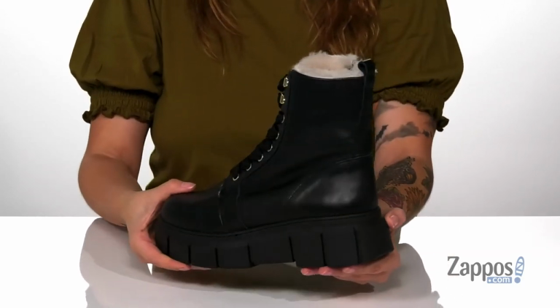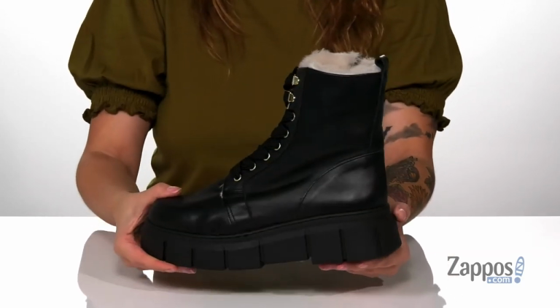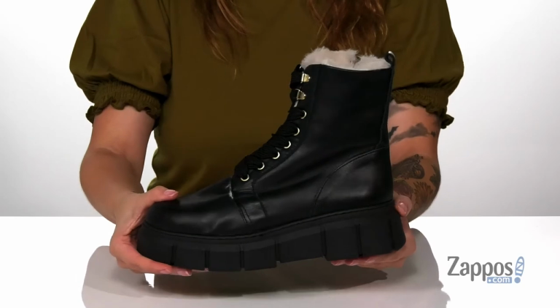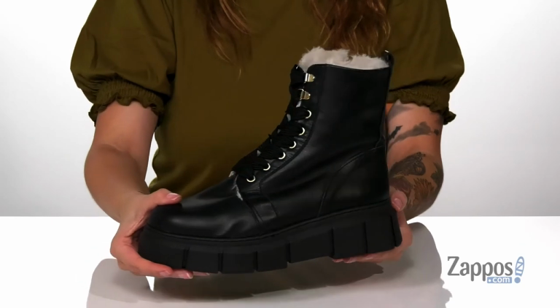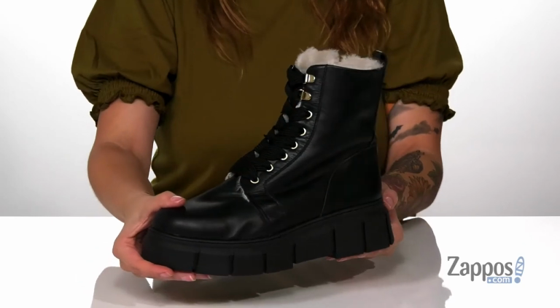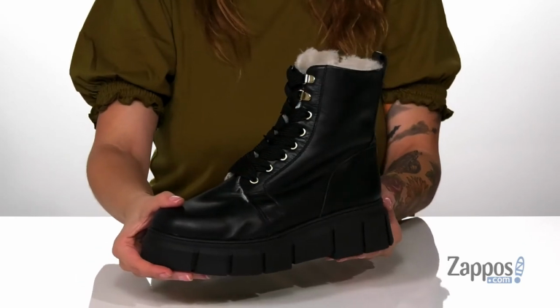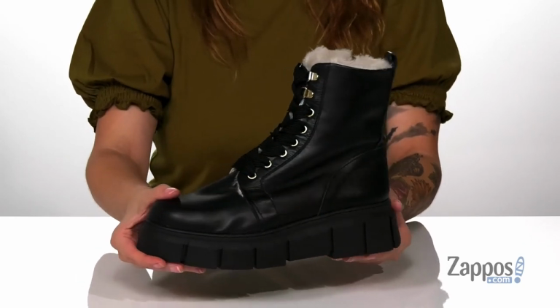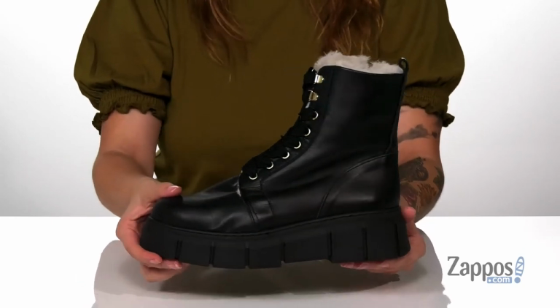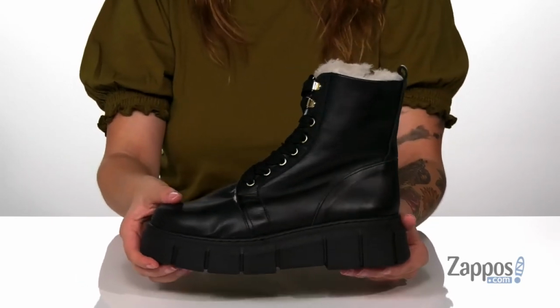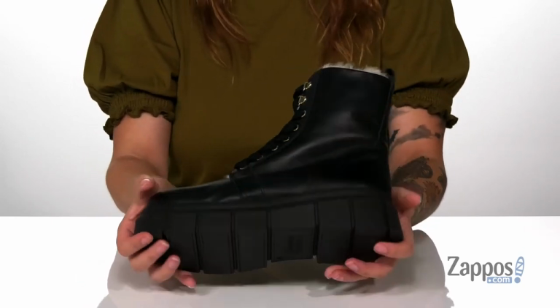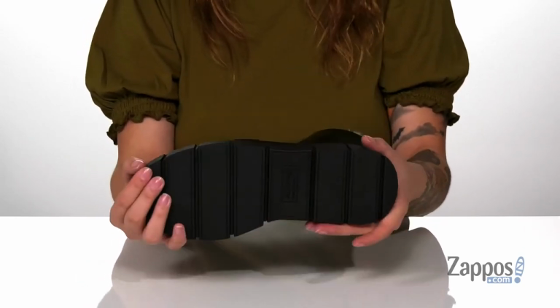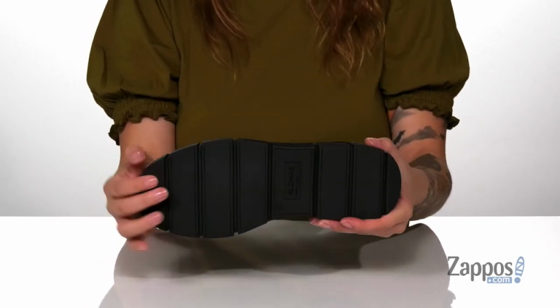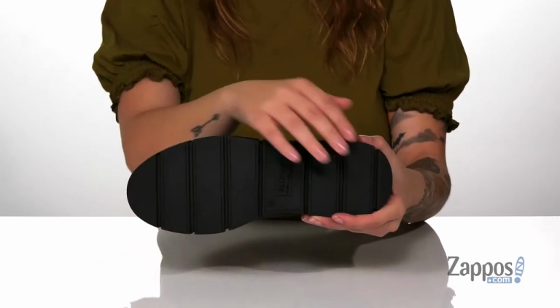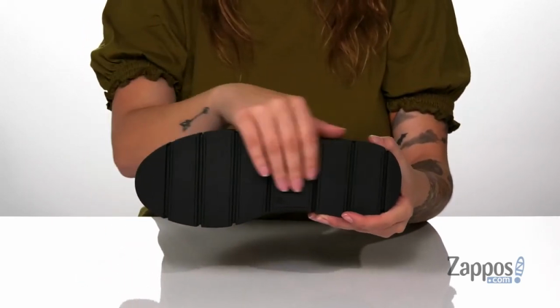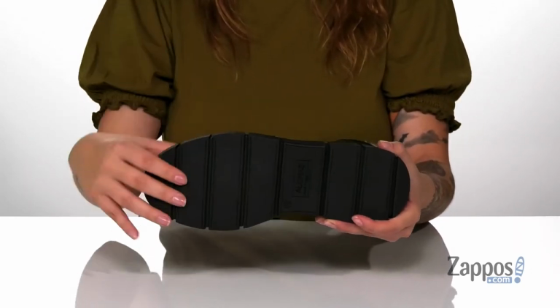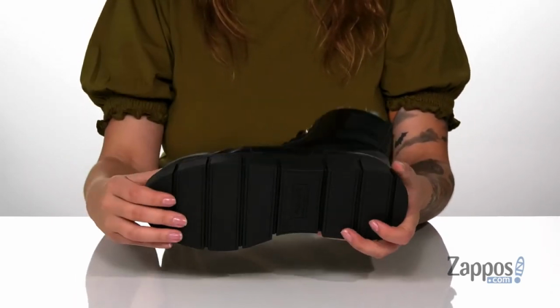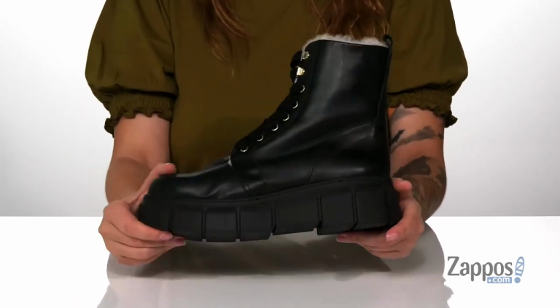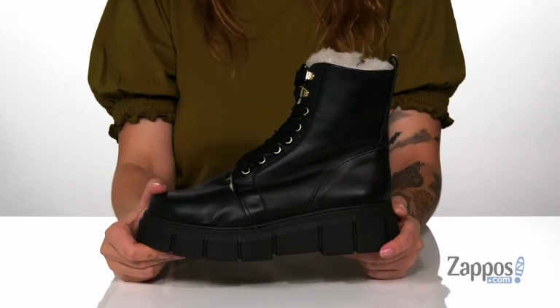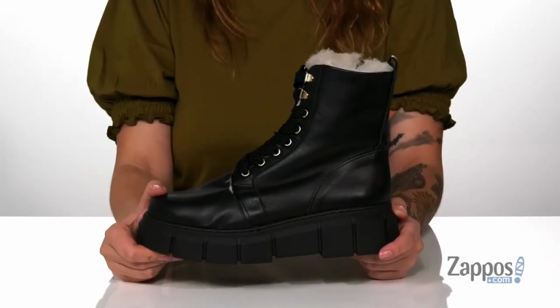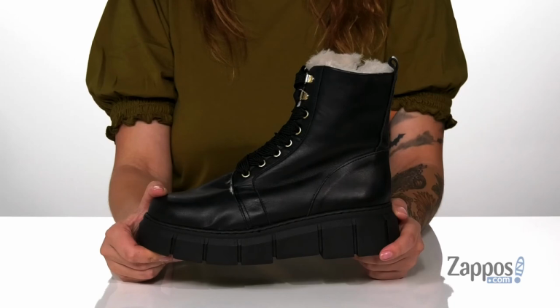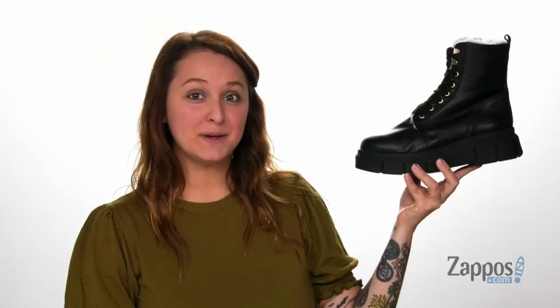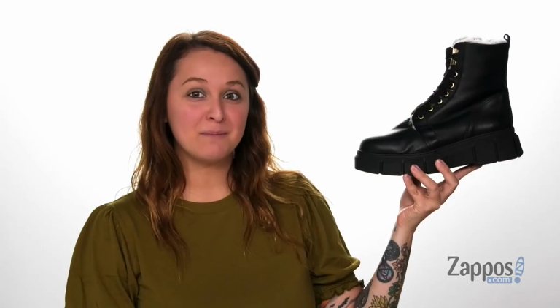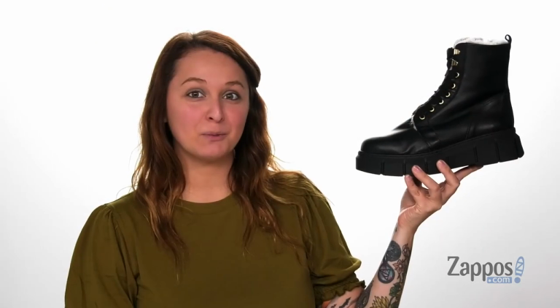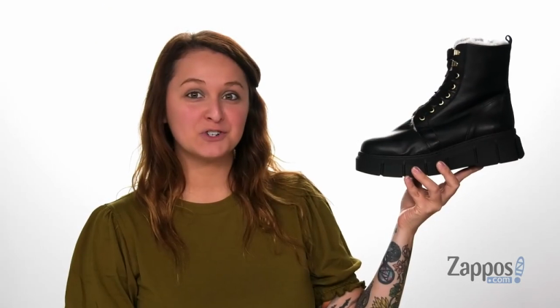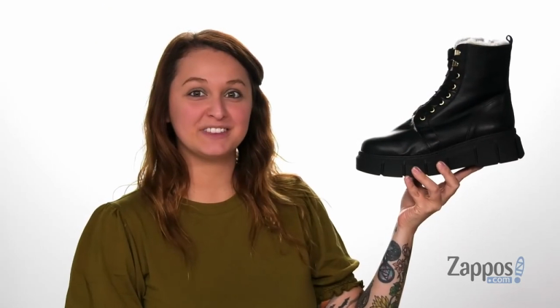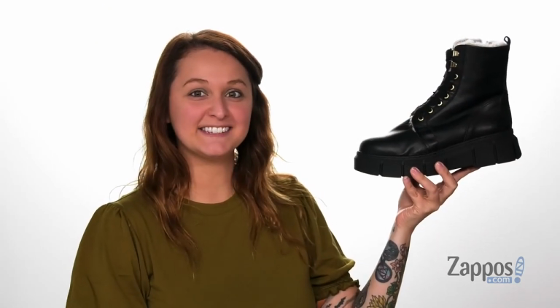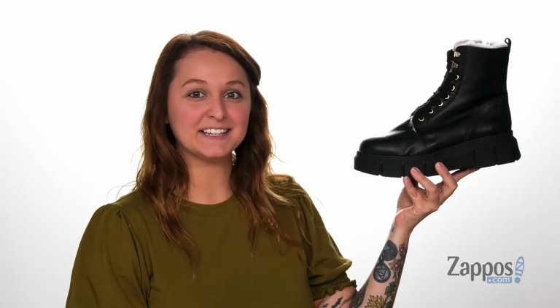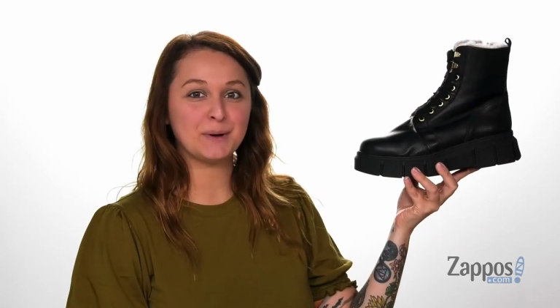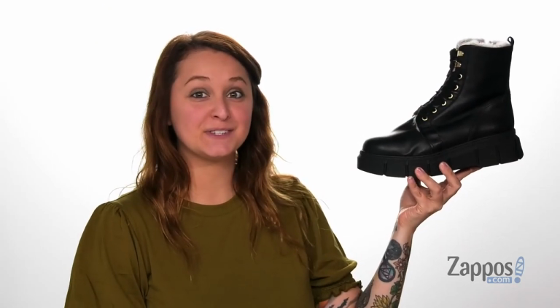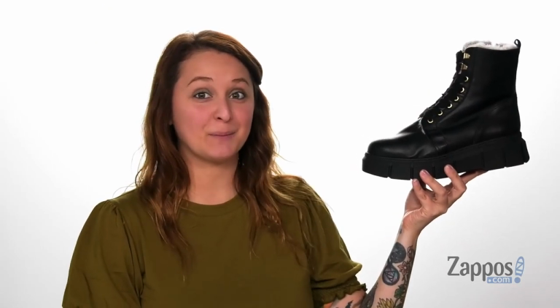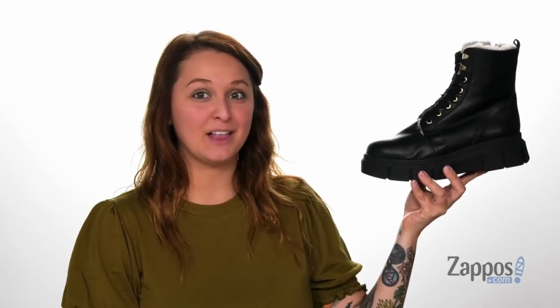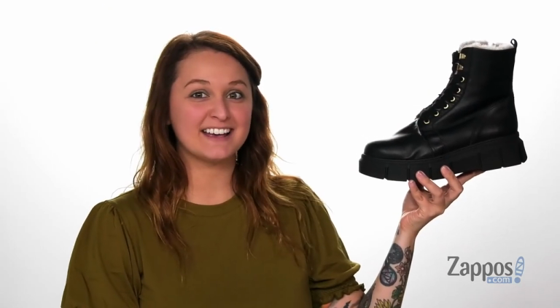That midsole is going to boost you up around 2 inches in height, and underneath is a textured outsole for traction. Boost up your wardrobe with these stylish boots — they're by Aloha.